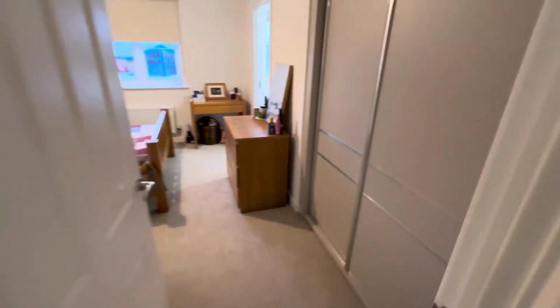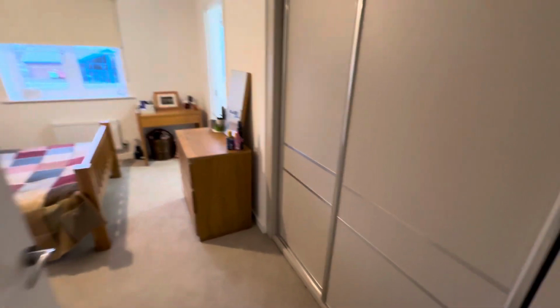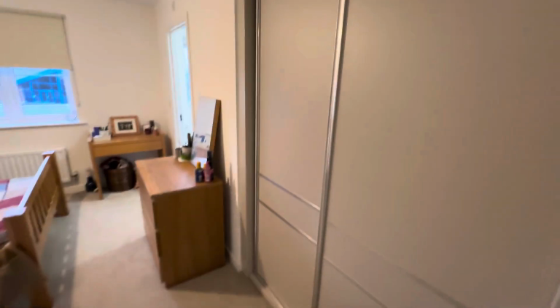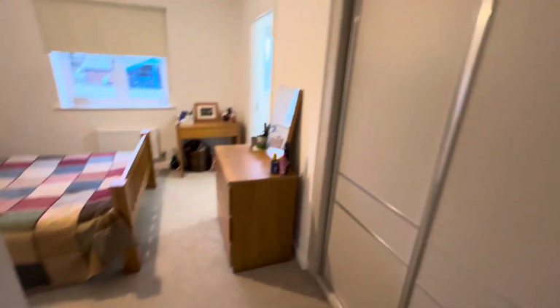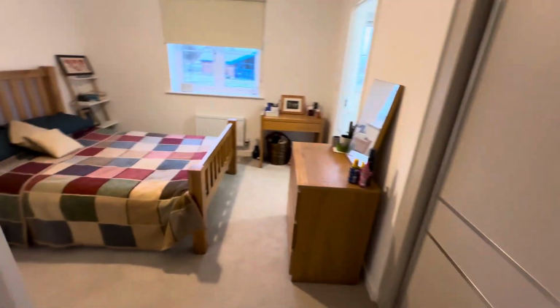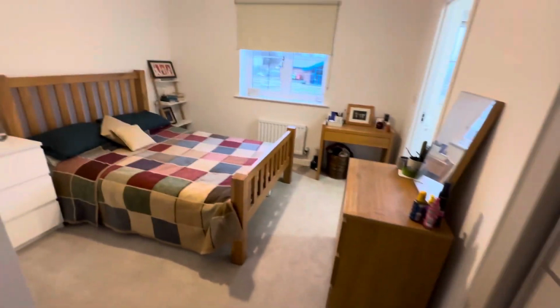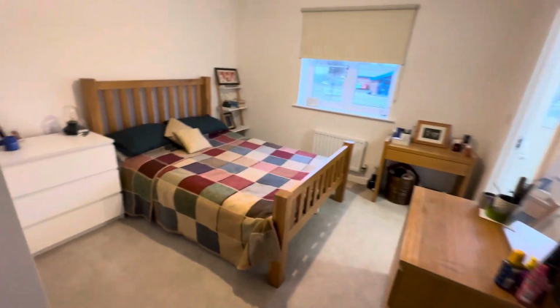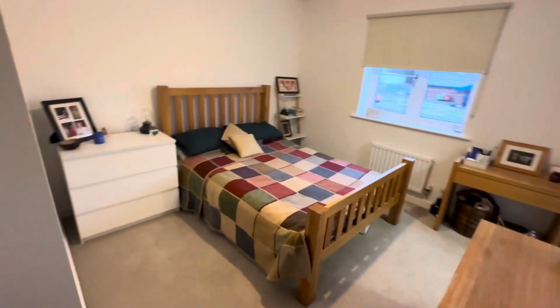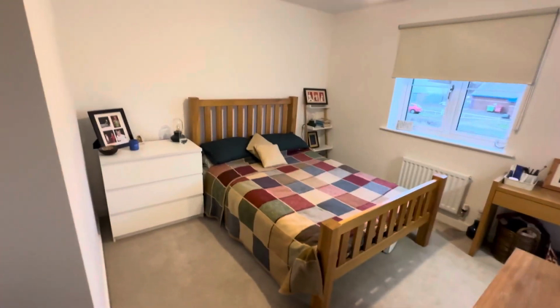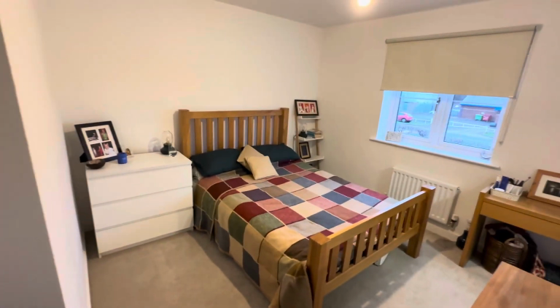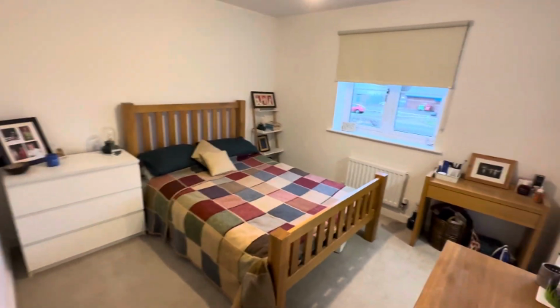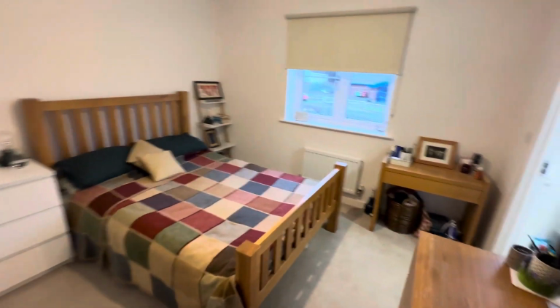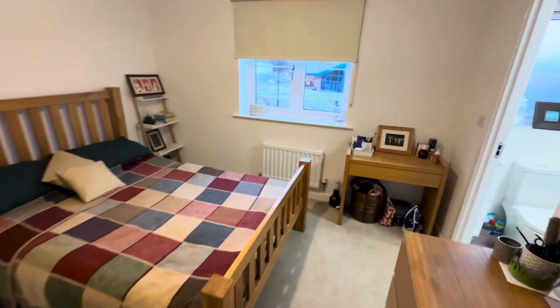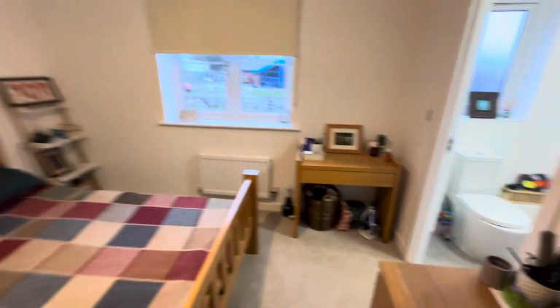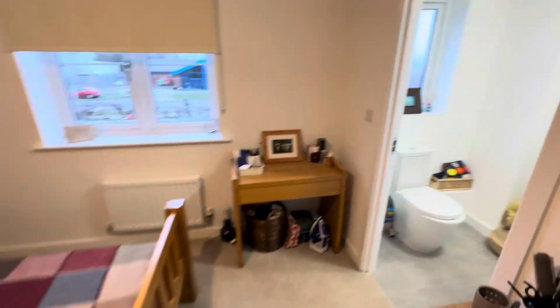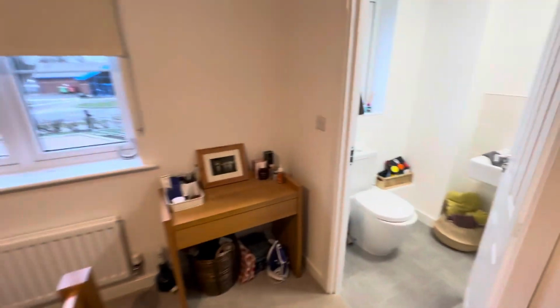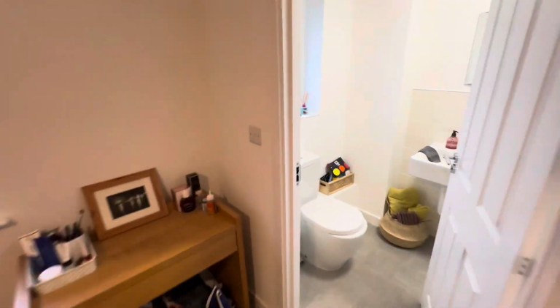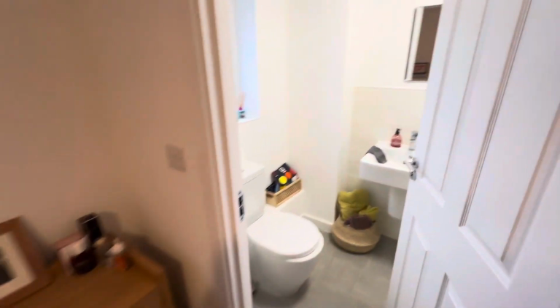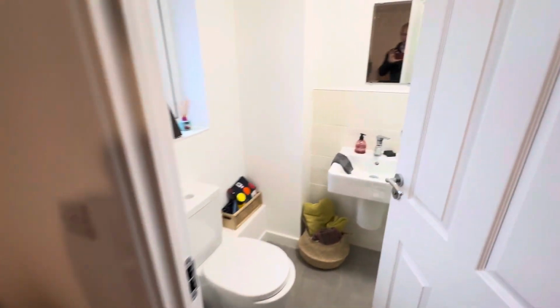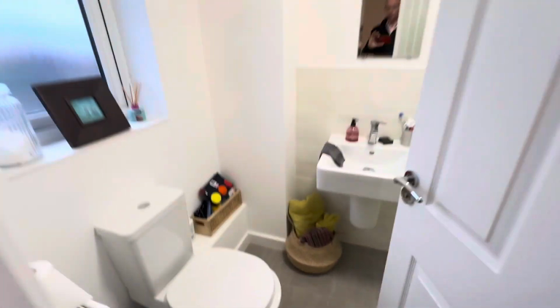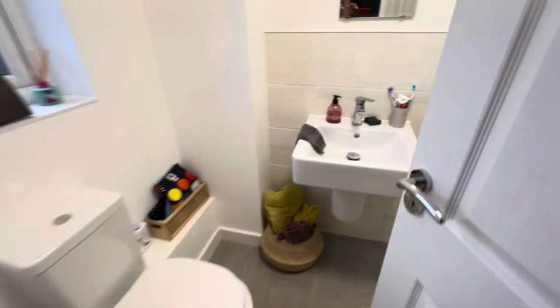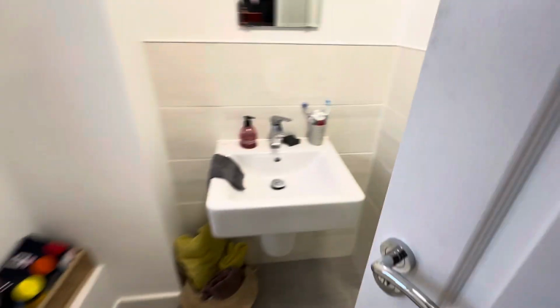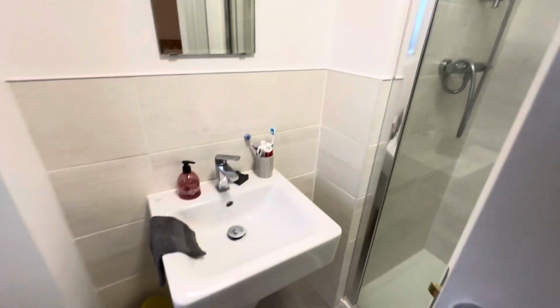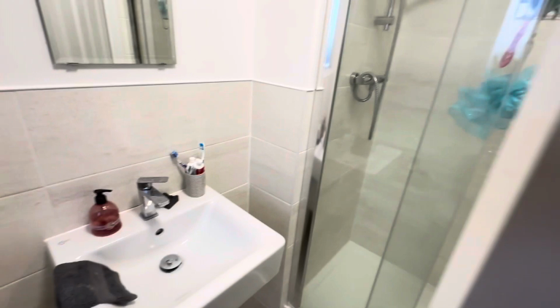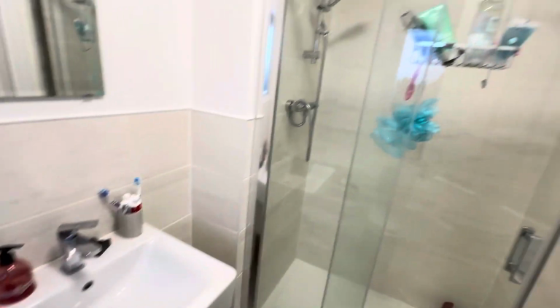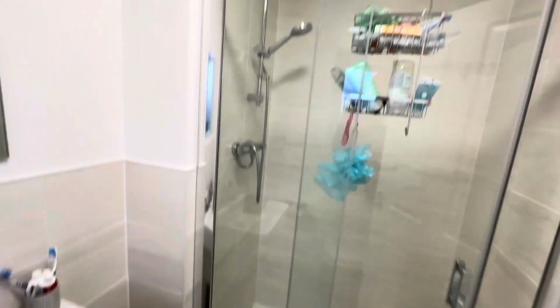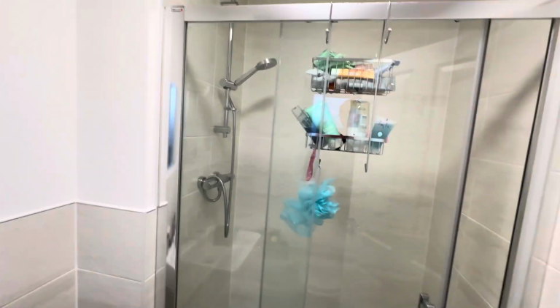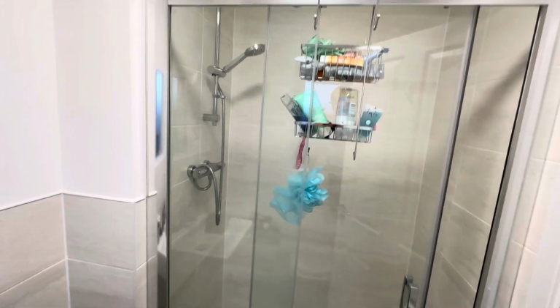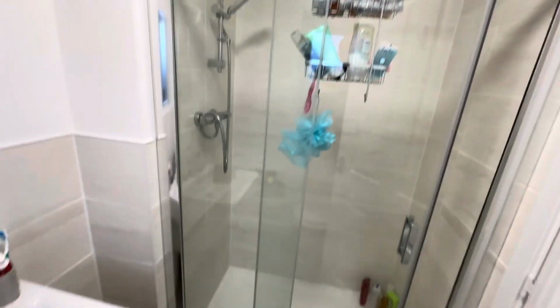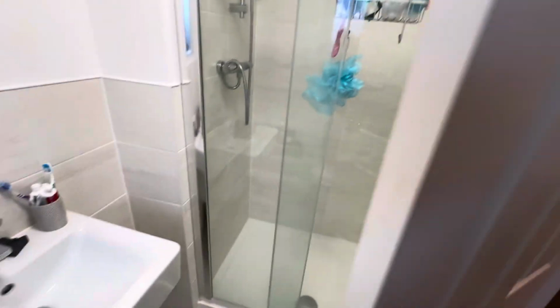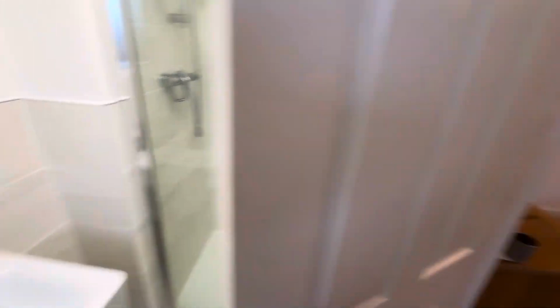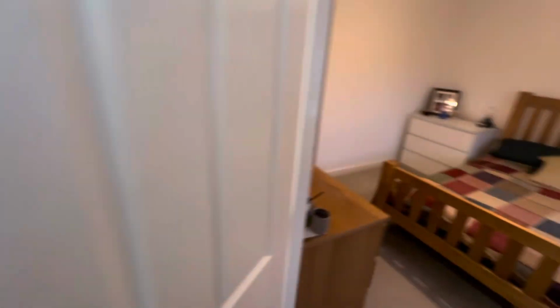Master bedroom with fitted wardrobes — again a good size double bedroom. This one's ensuite, so toilet, sink and double shower cubicle in there.